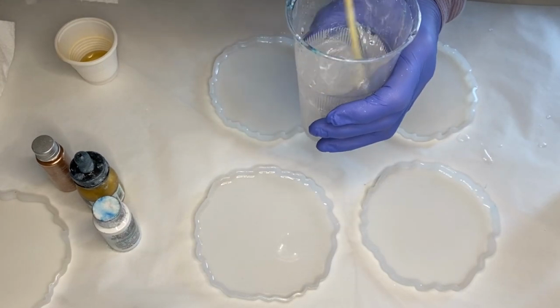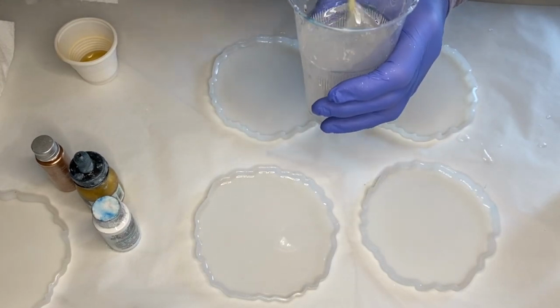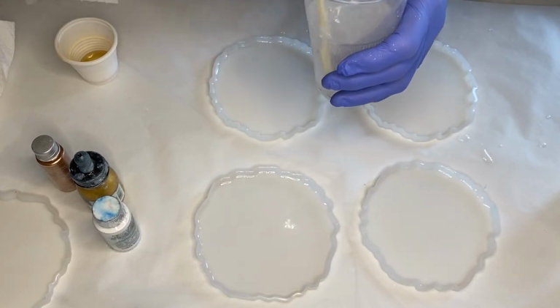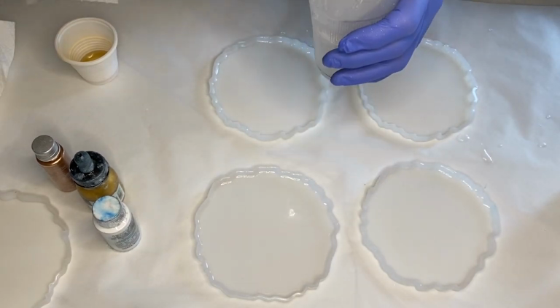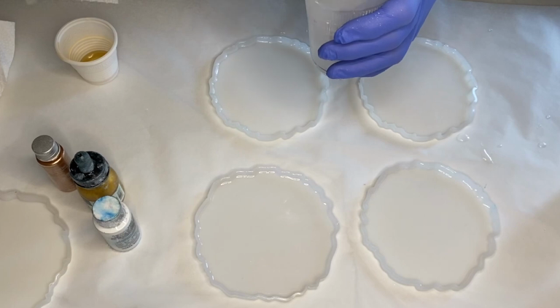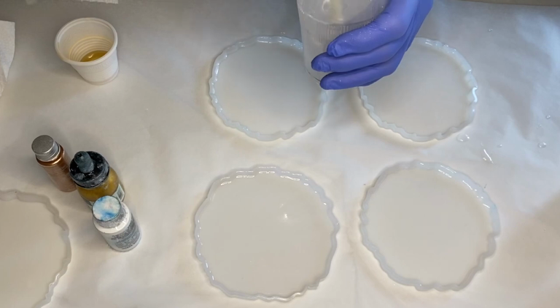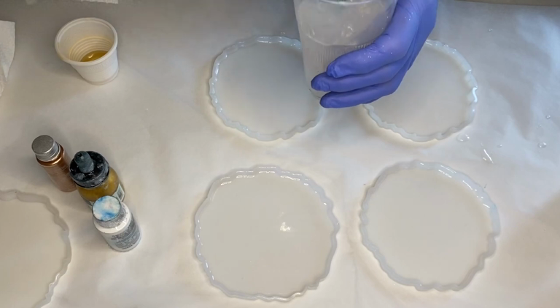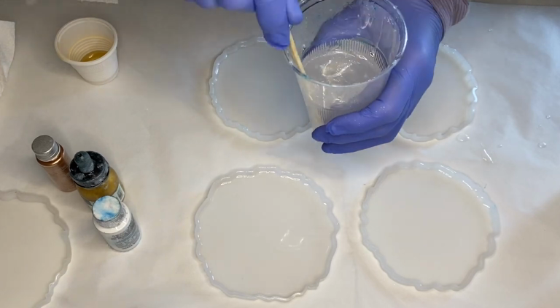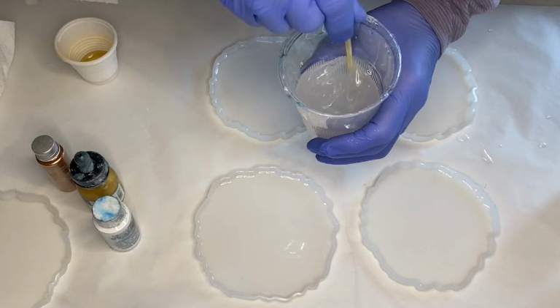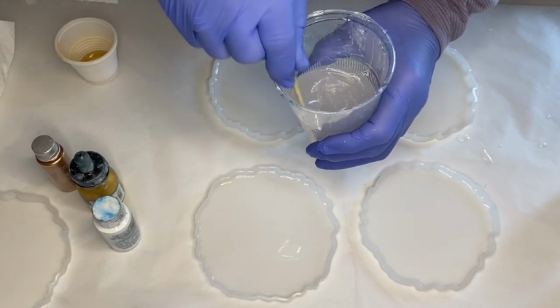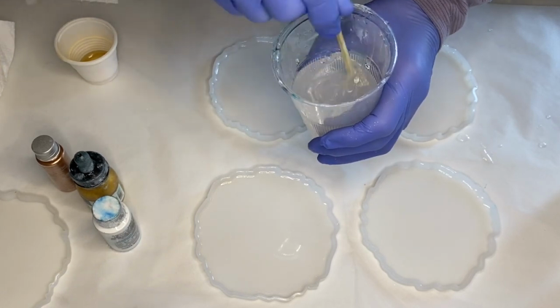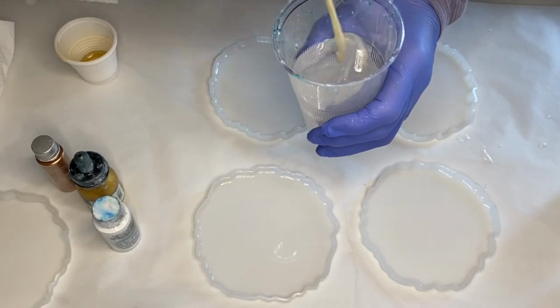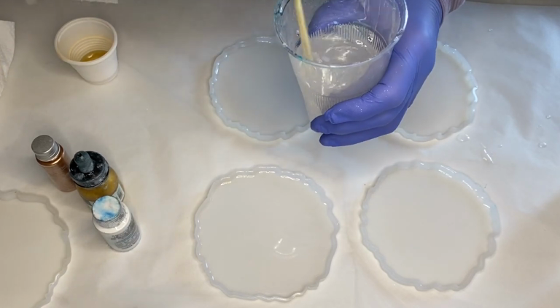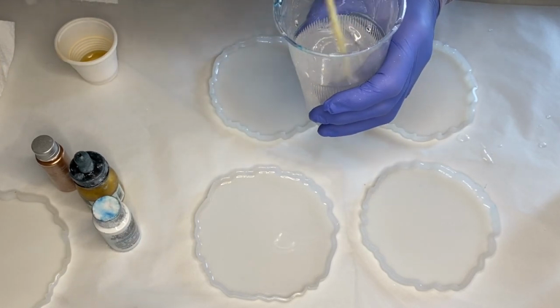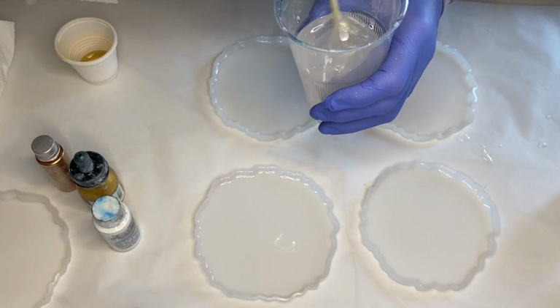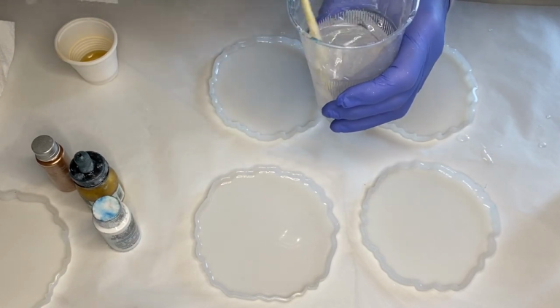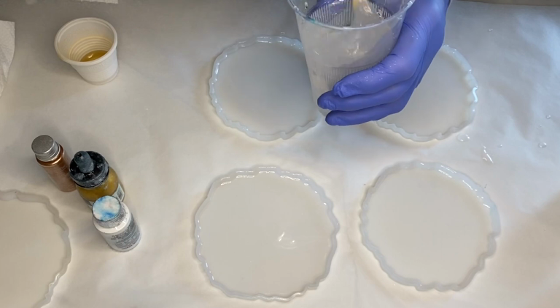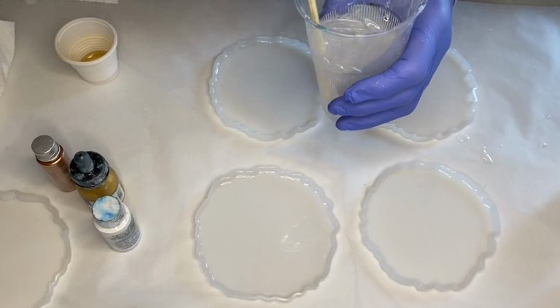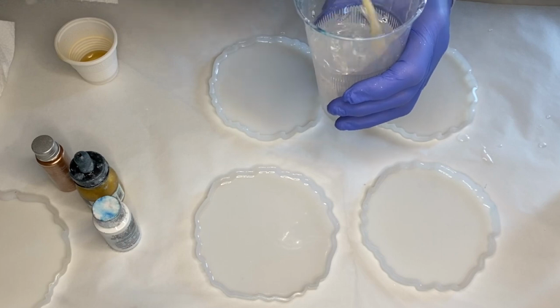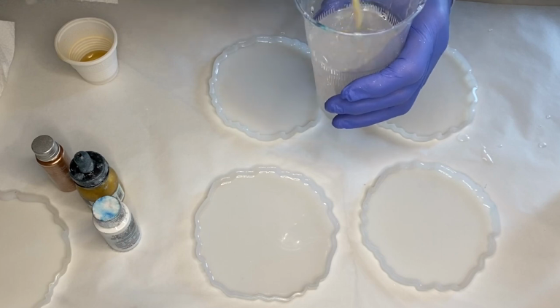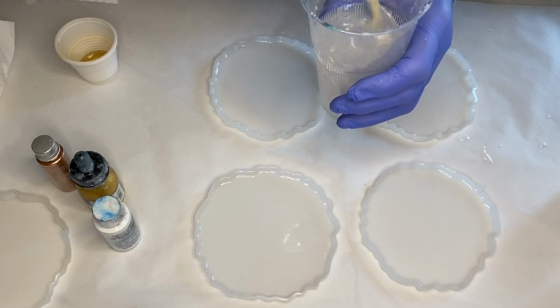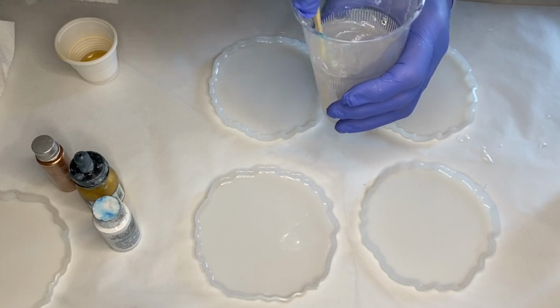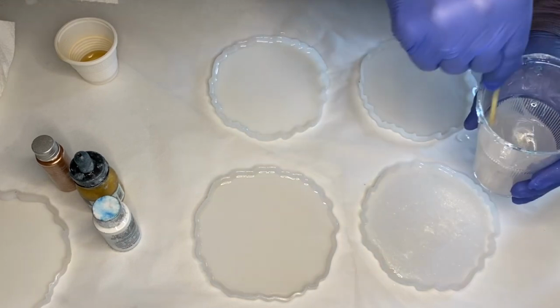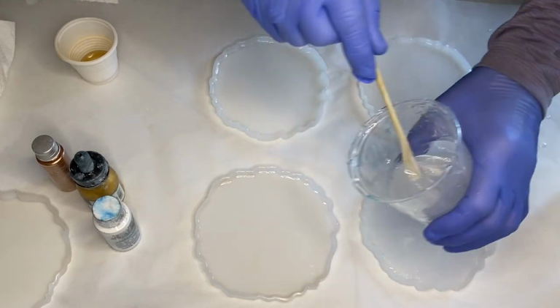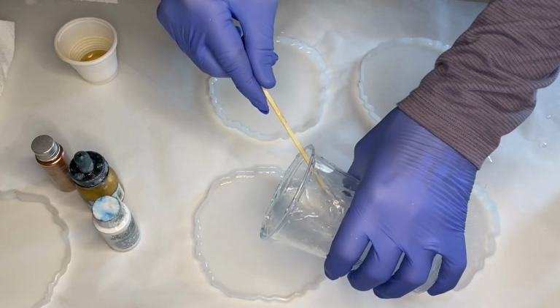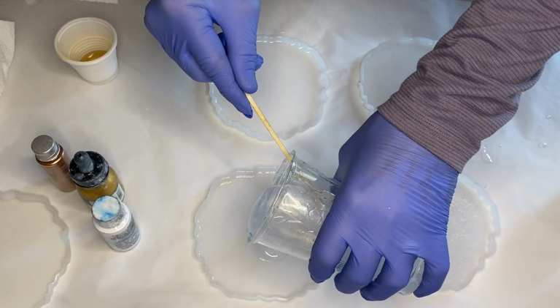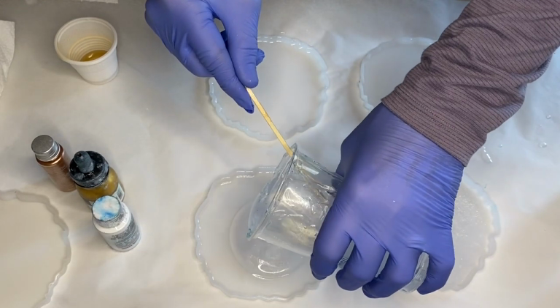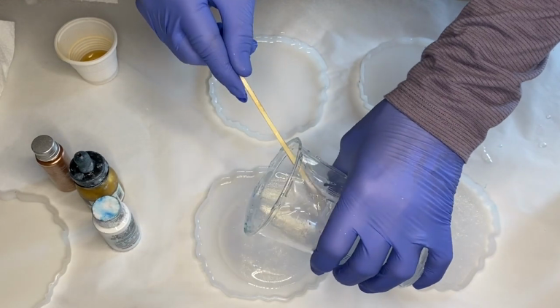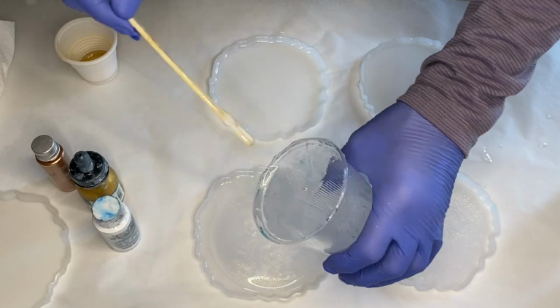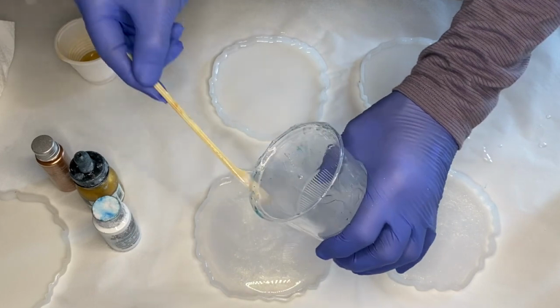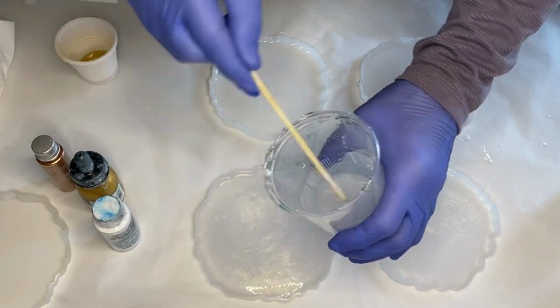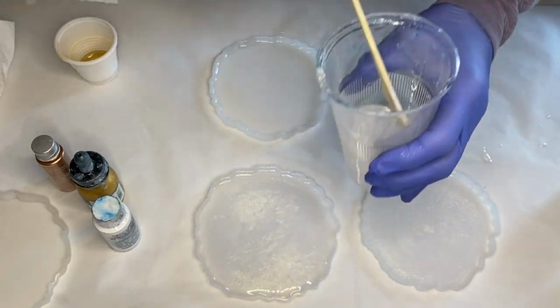As usual I'll have affiliate links in my description so you can purchase these products, and if they don't have the exact products I find similar ones, so make sure to check that out. Once she's done mixing, she pours it directly into the silicone molds.